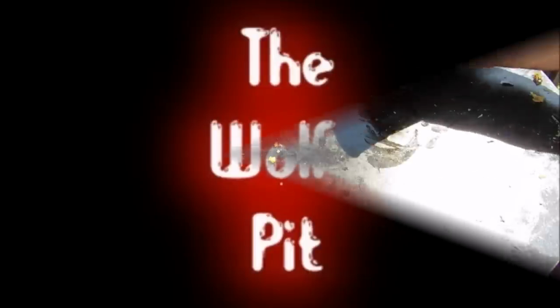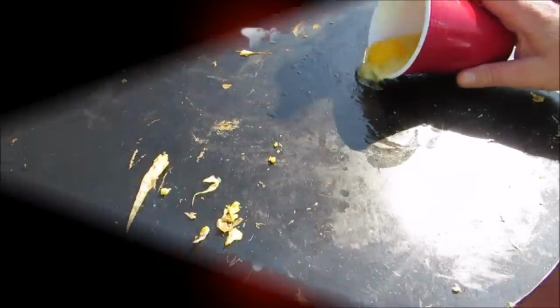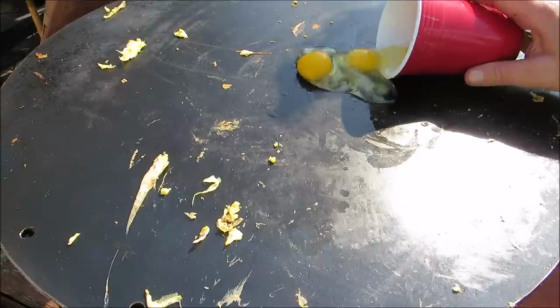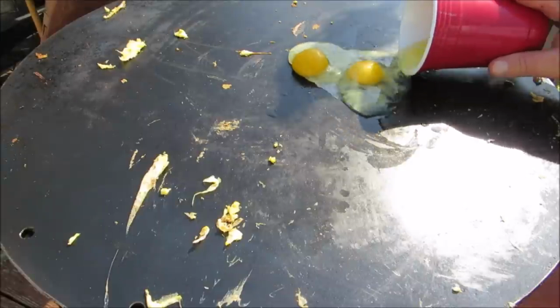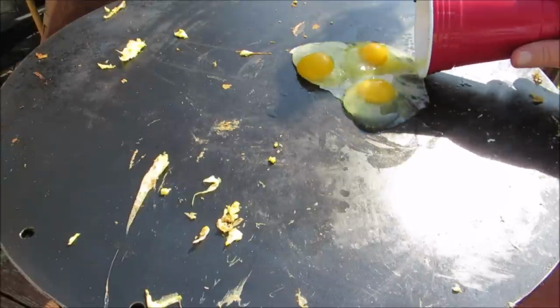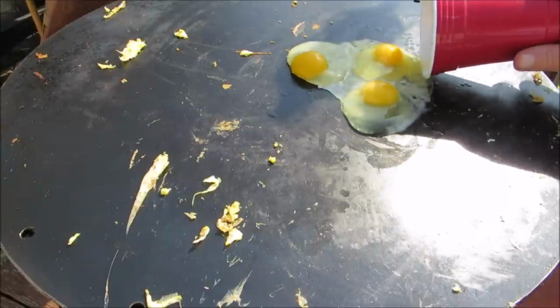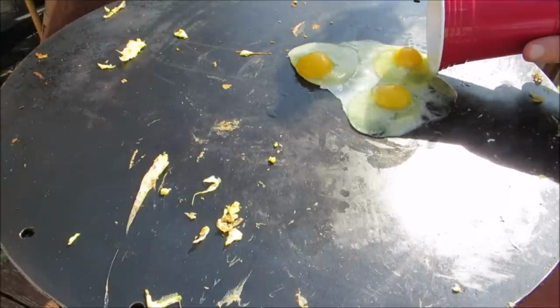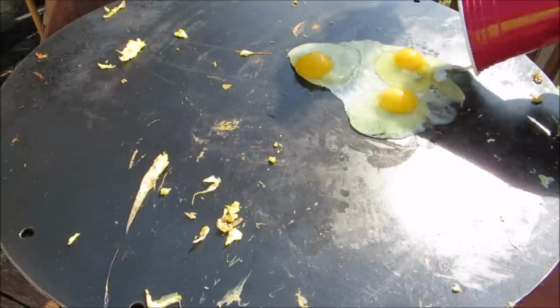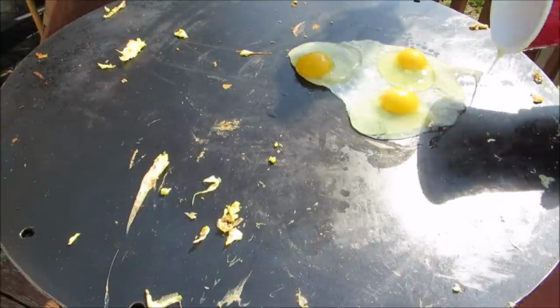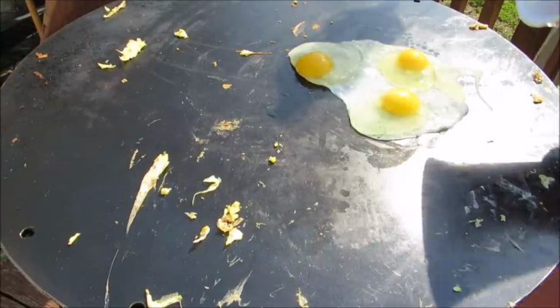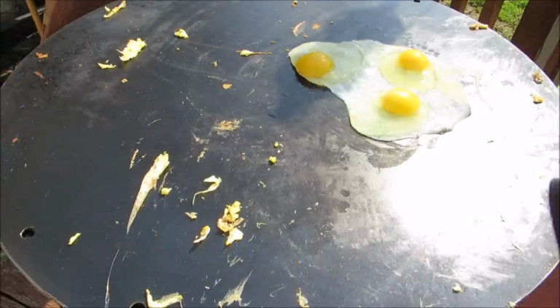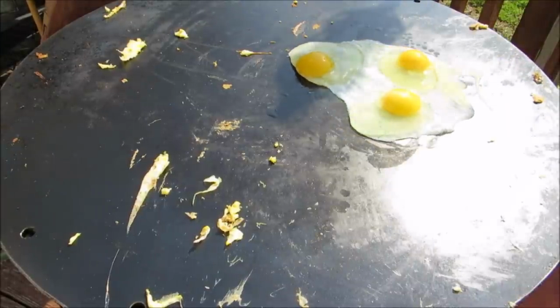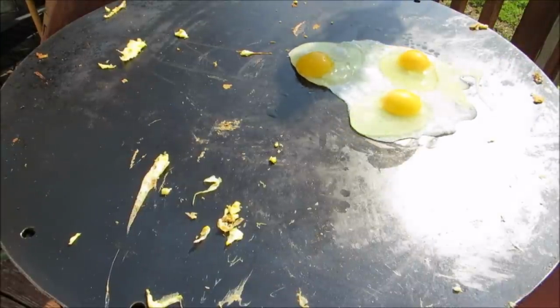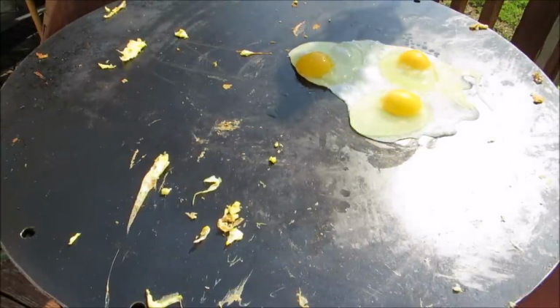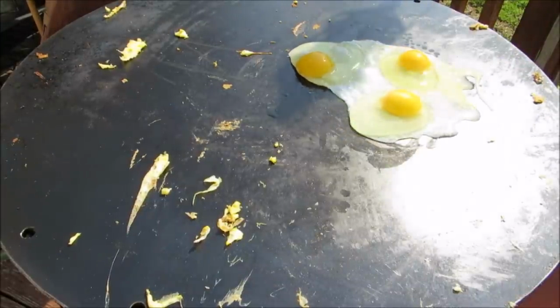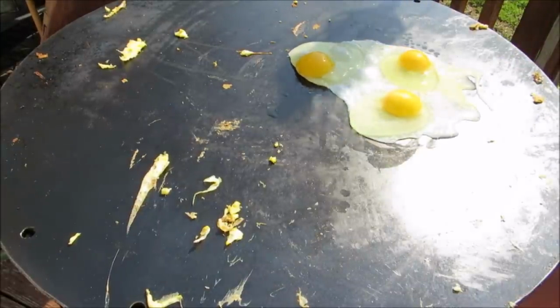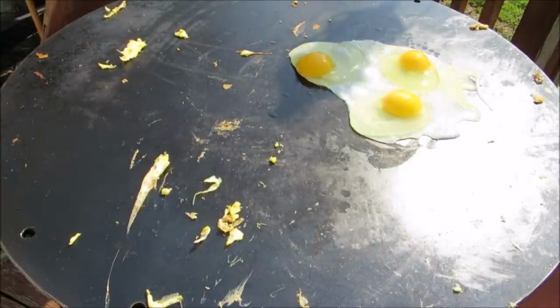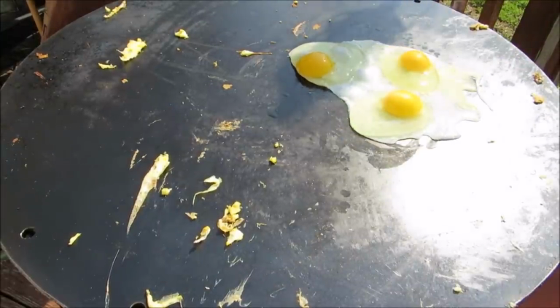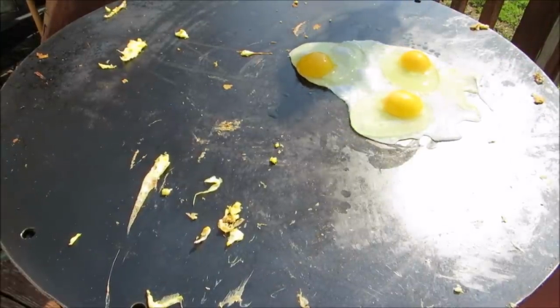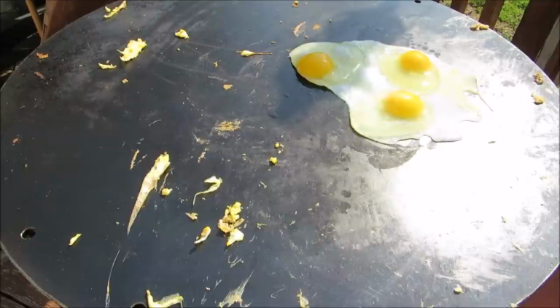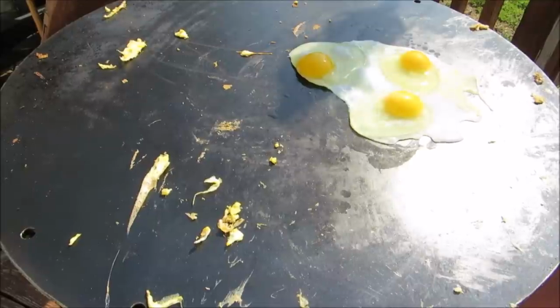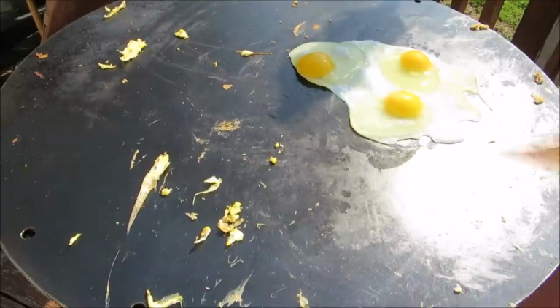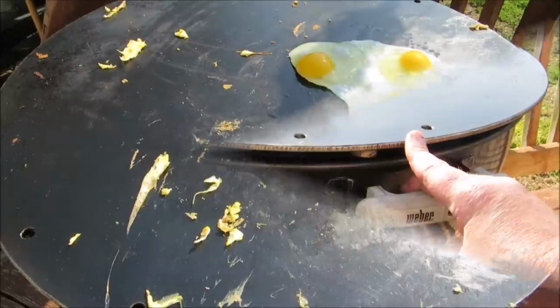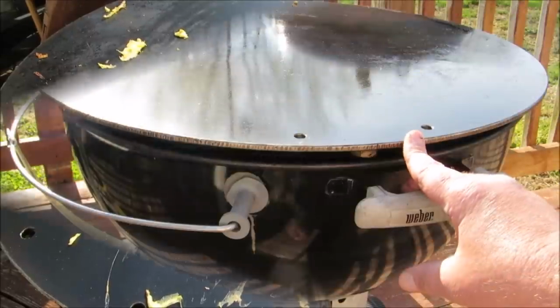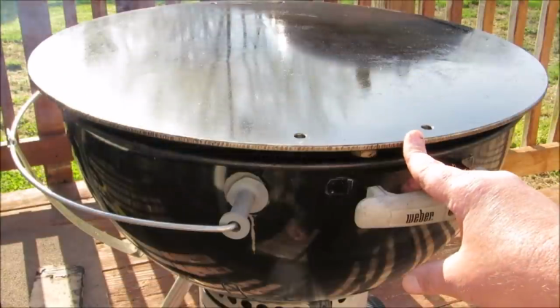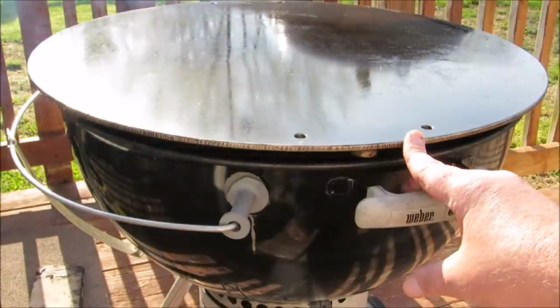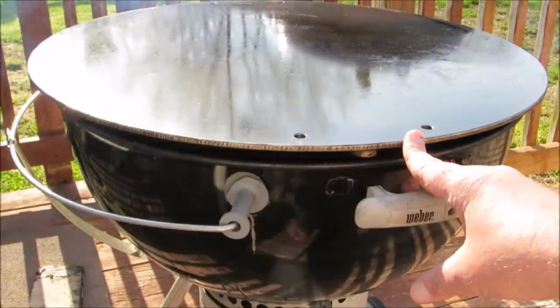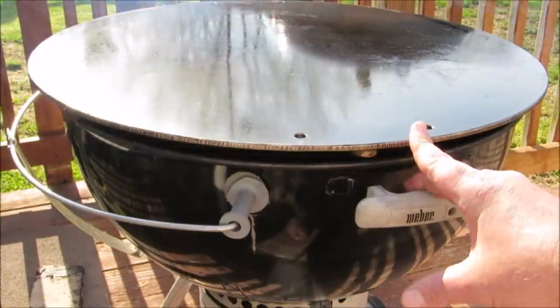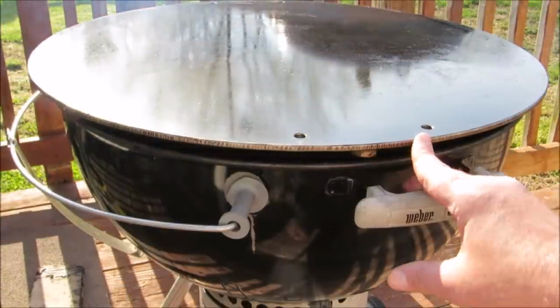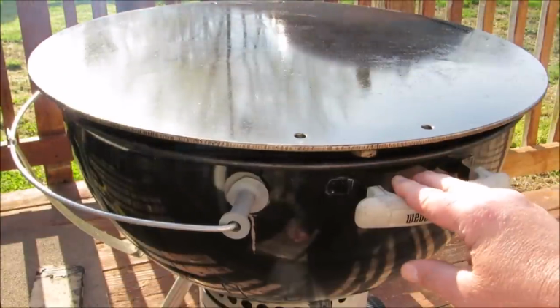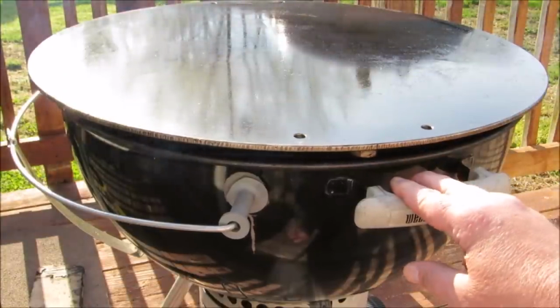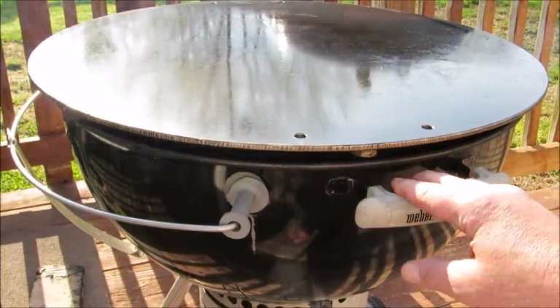Hey, good morning everybody, welcome to the Wolf Pit. Today we're going to be making breakfast on the Mojo Griddle — eggs, sausage, and hash browns. So let's get started. Today I'm using my 22 and a half inch Weber kettle as our heat source for the Mojo Griddle.